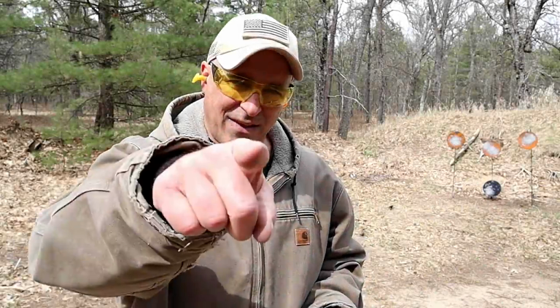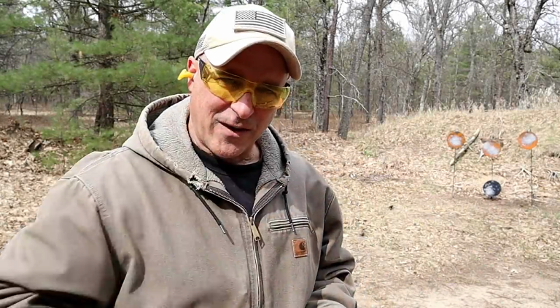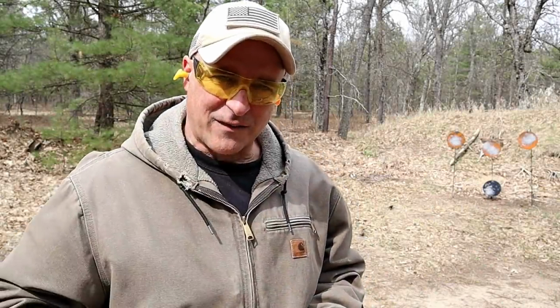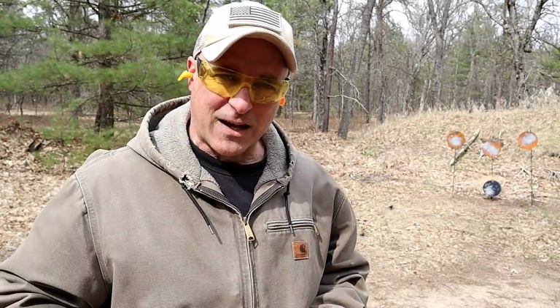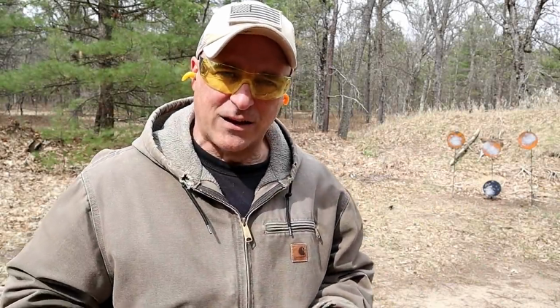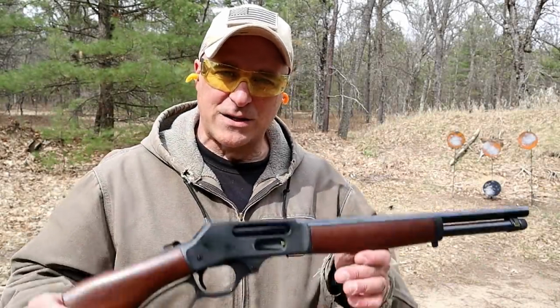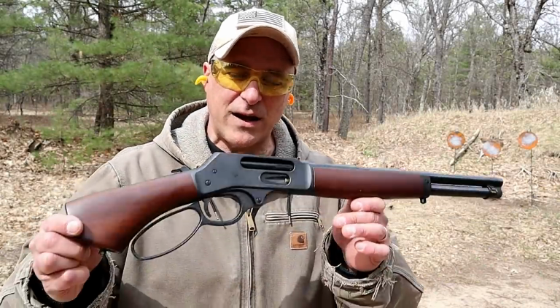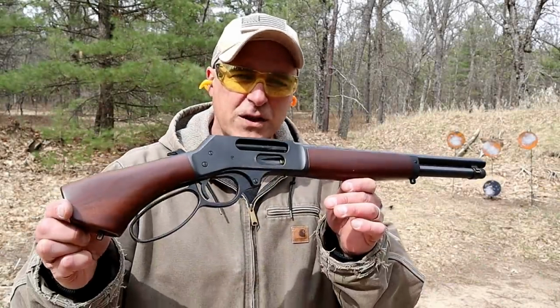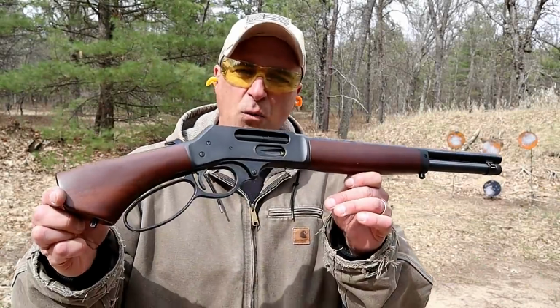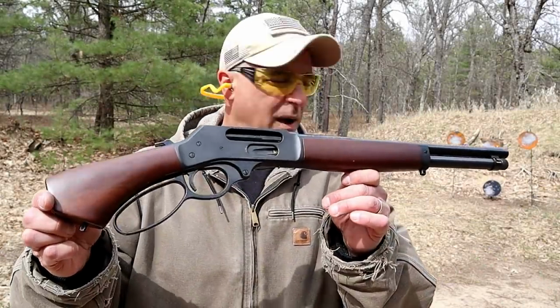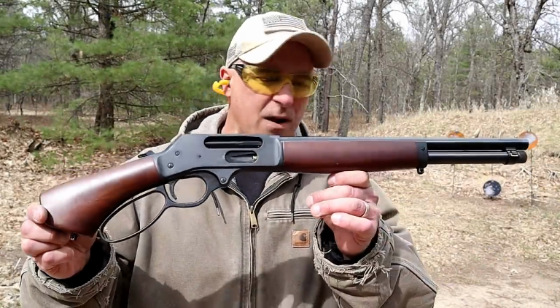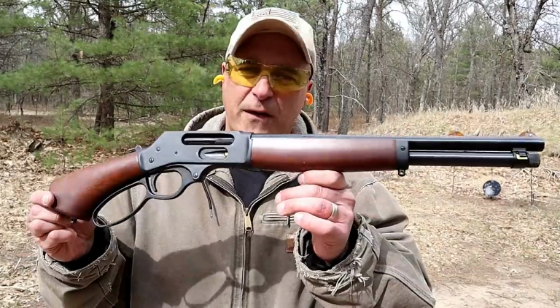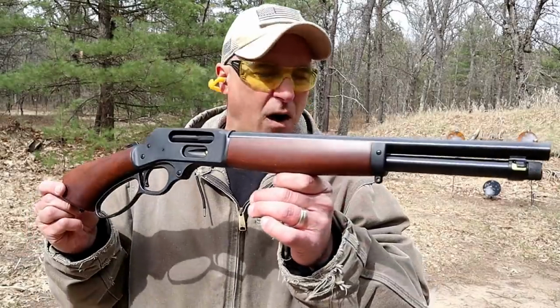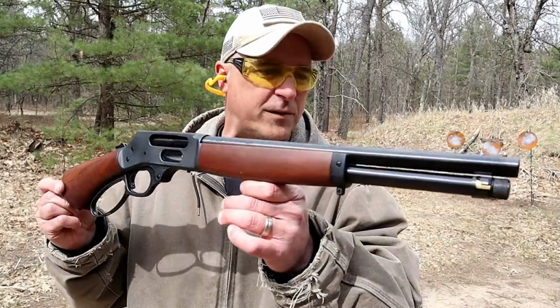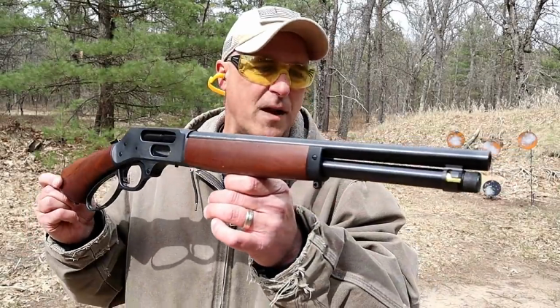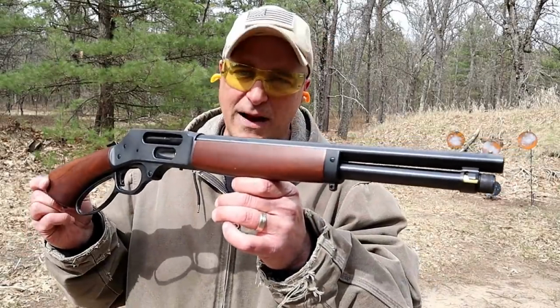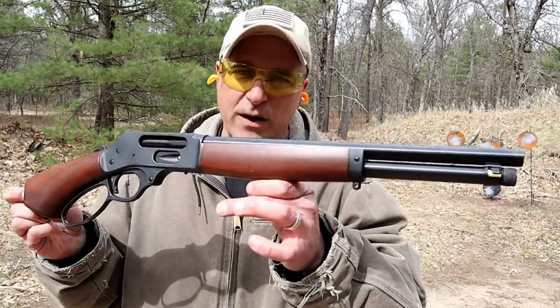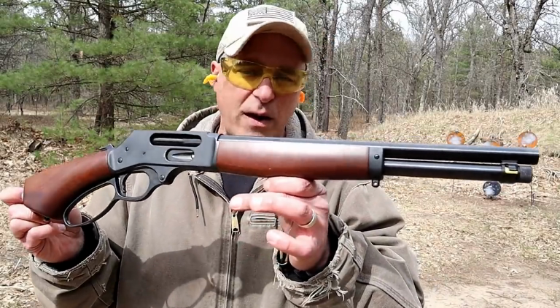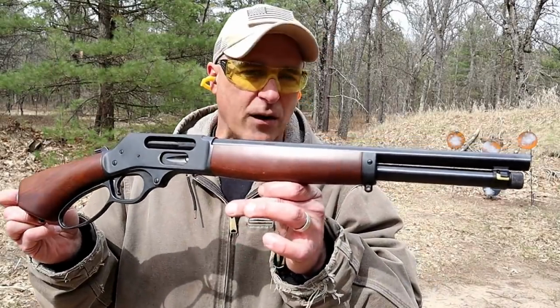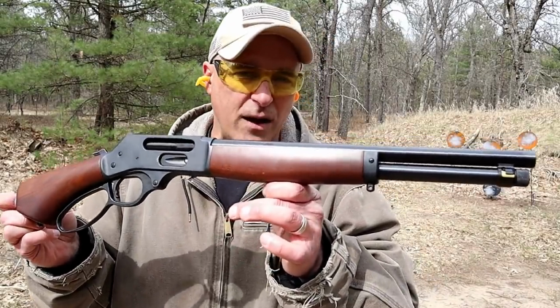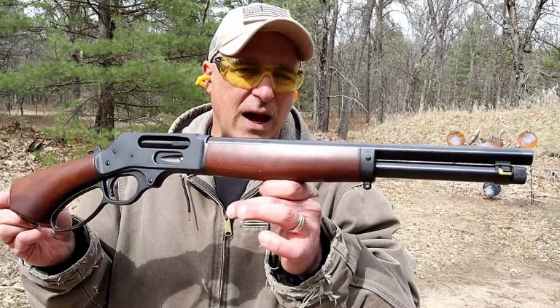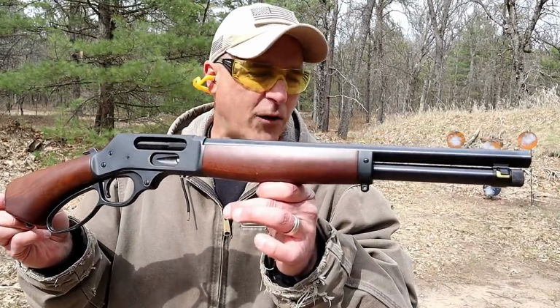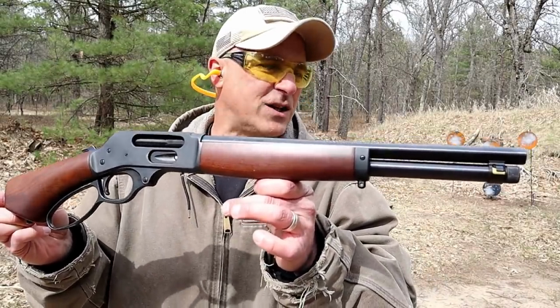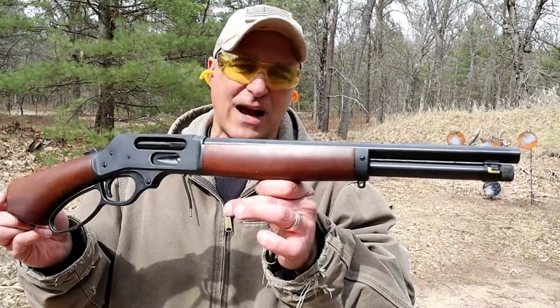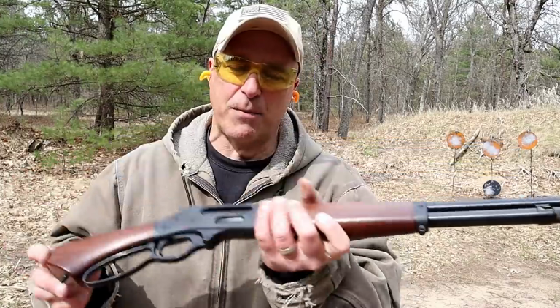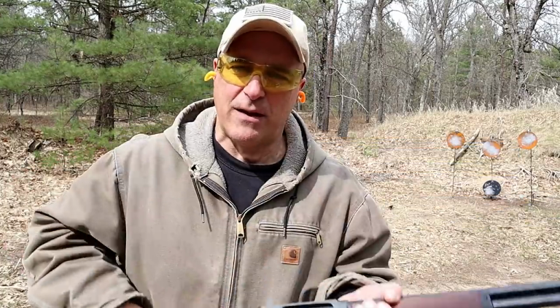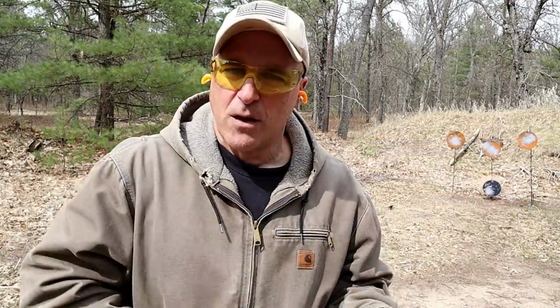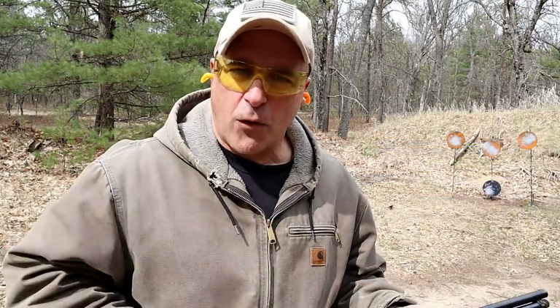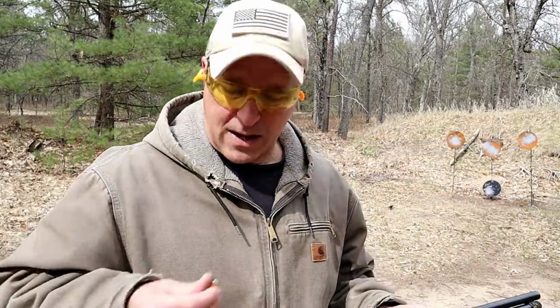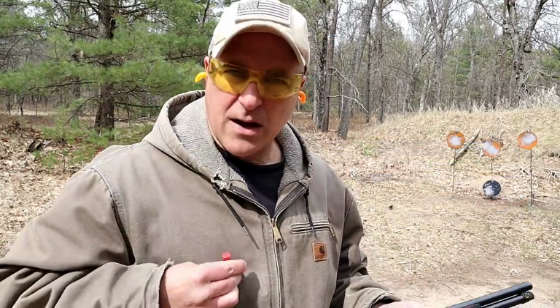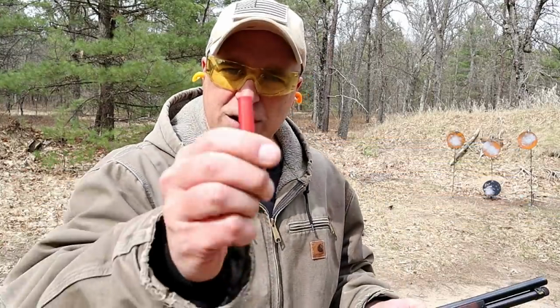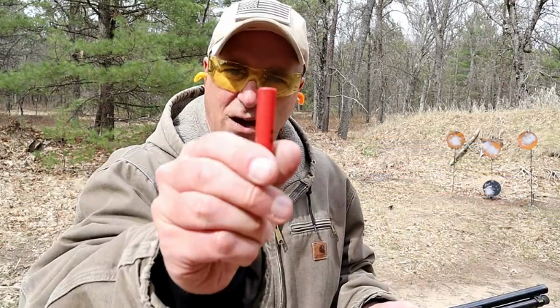Hey there friends, thanks for checking in At The Range Now. Today we're featuring one of my favorite firearms that I own, and it's right here. It's a Henry Lever Action Axe, chambered in 410 shot shells.